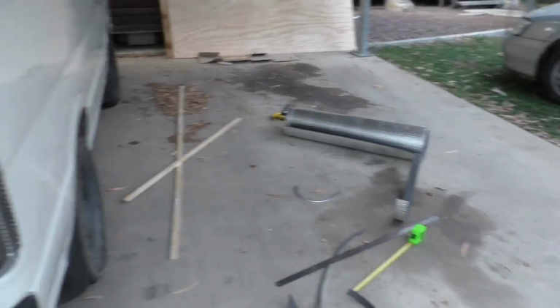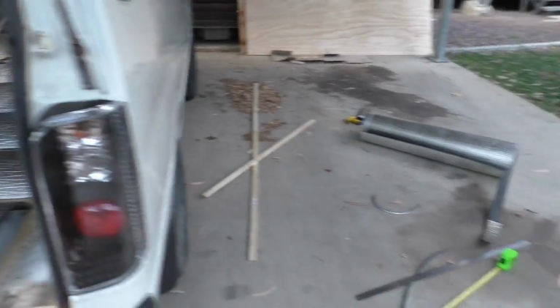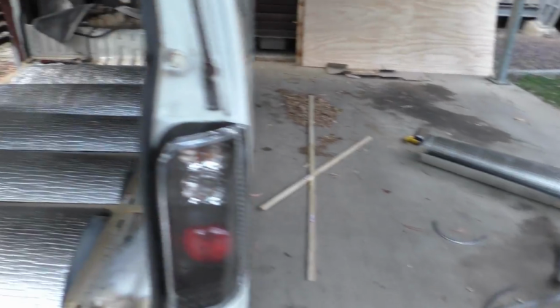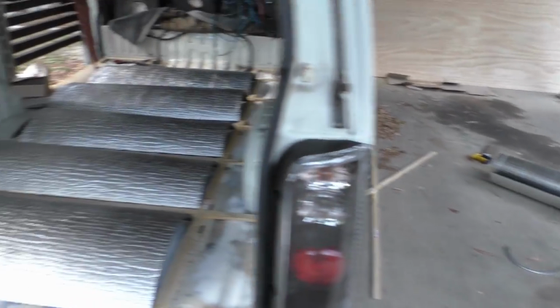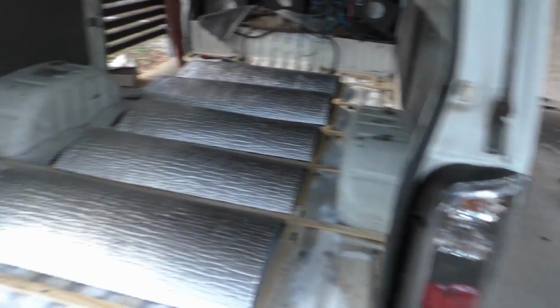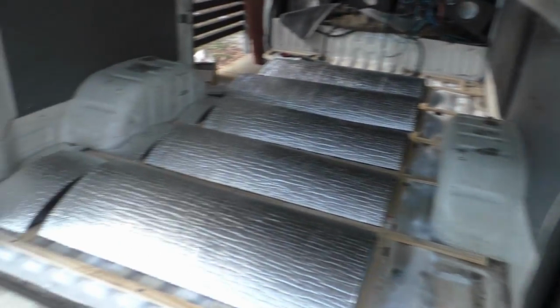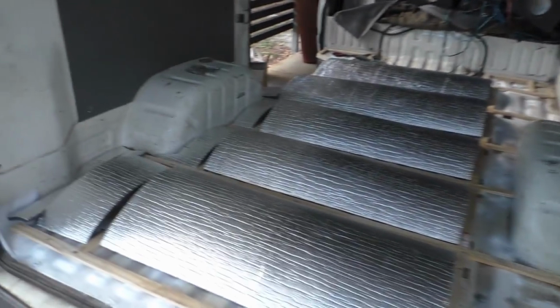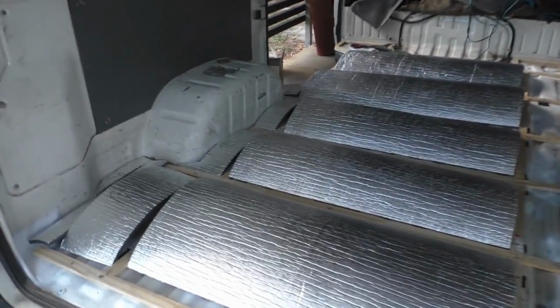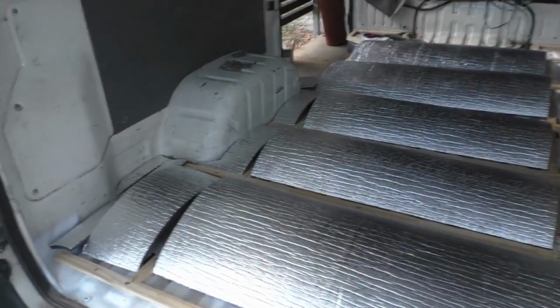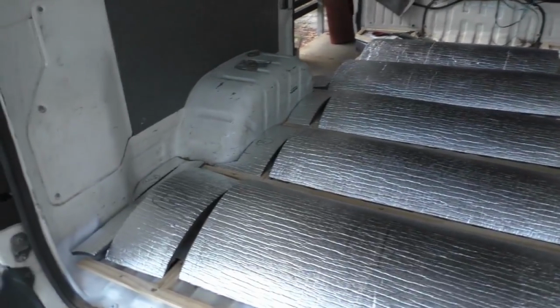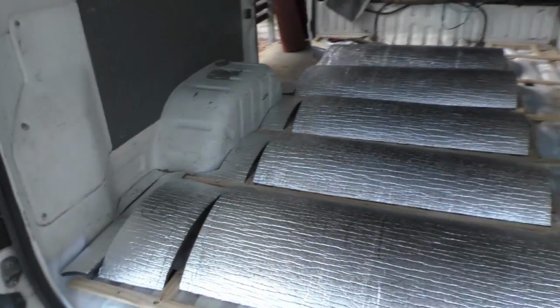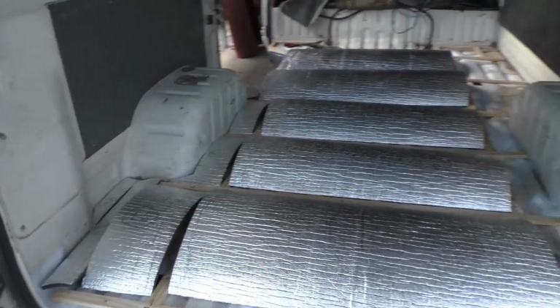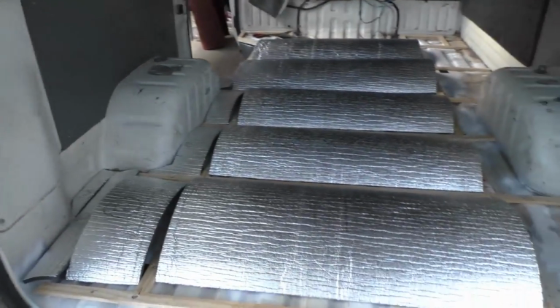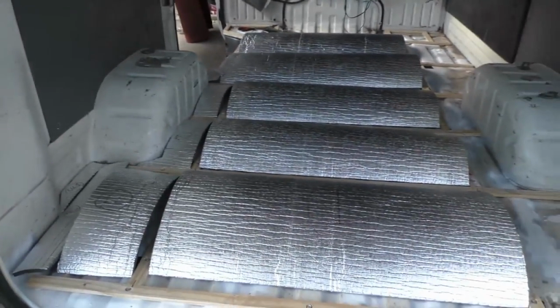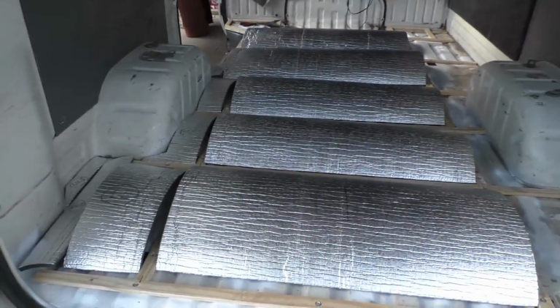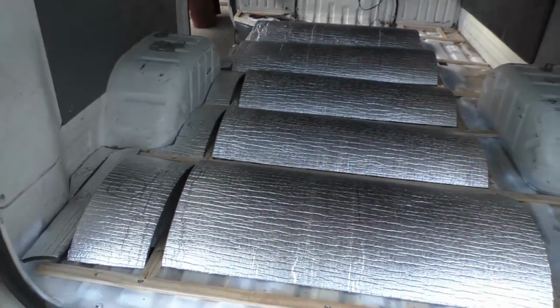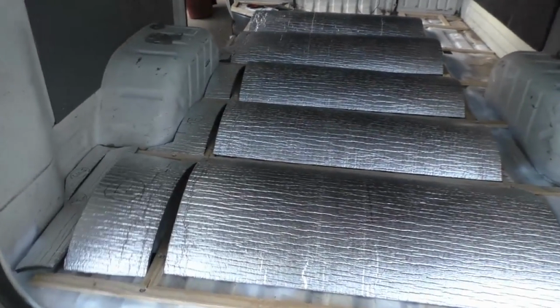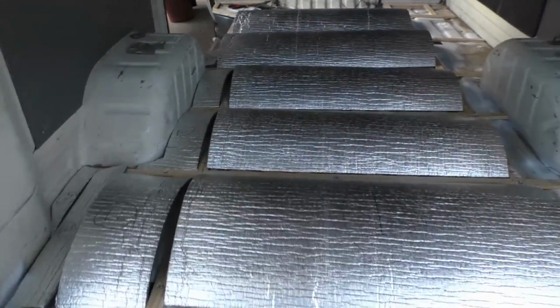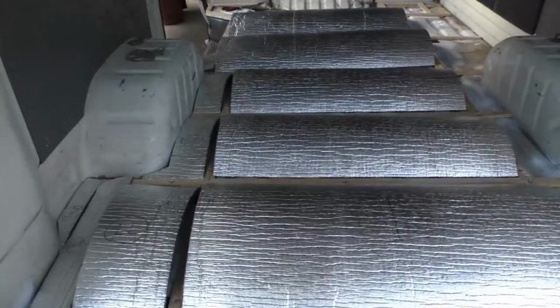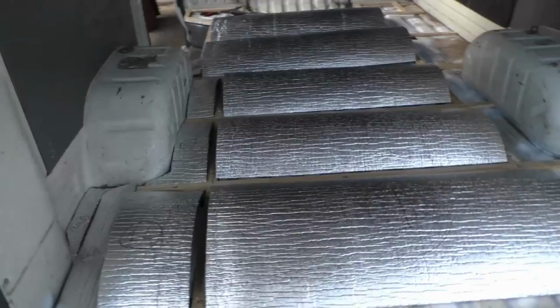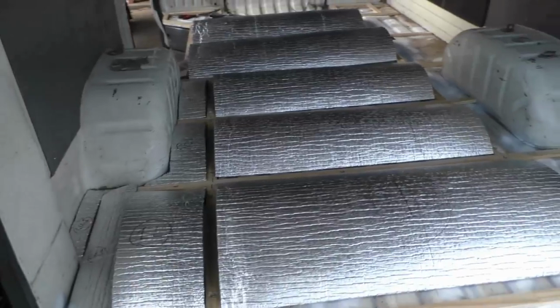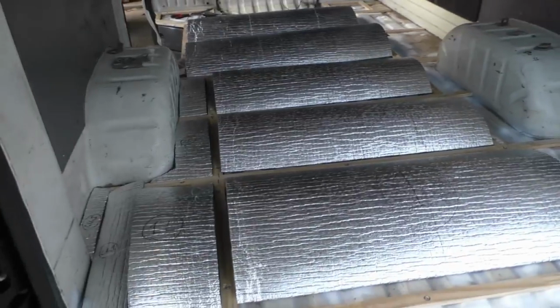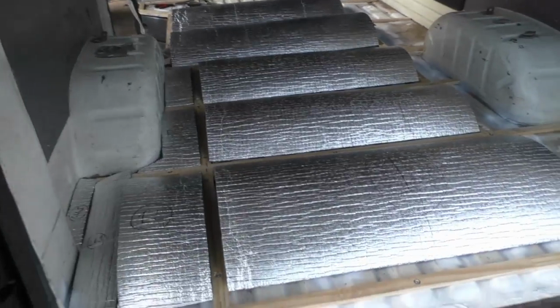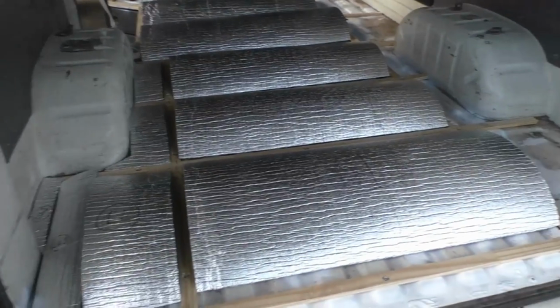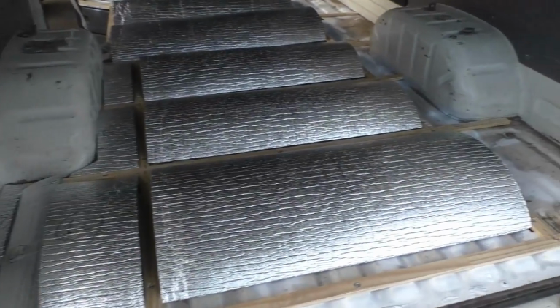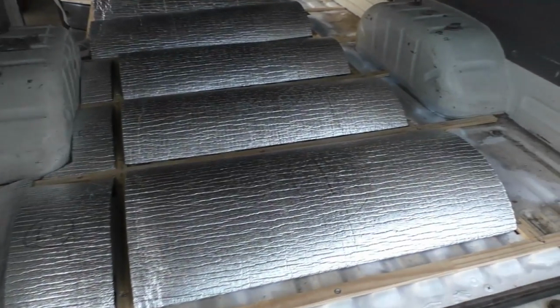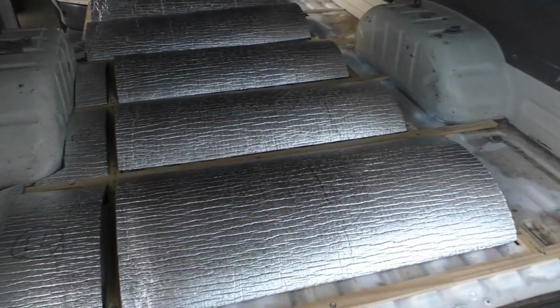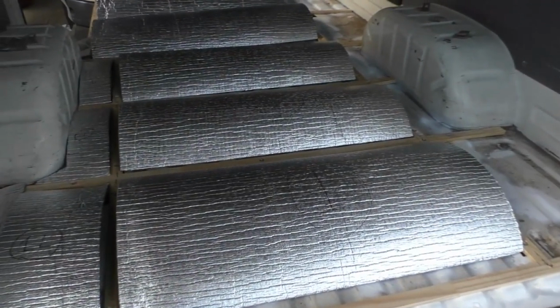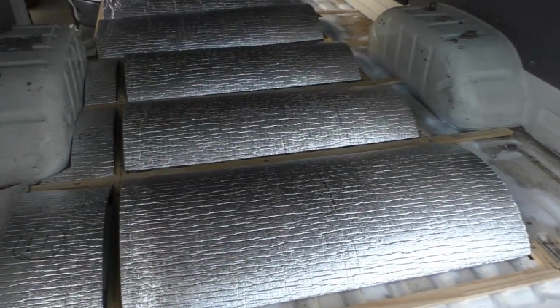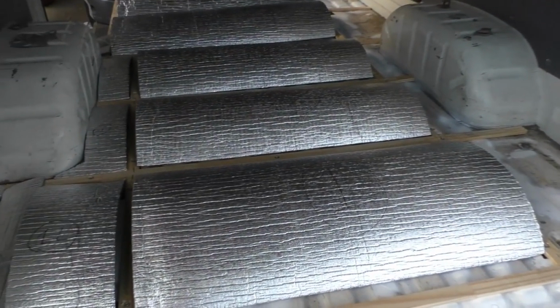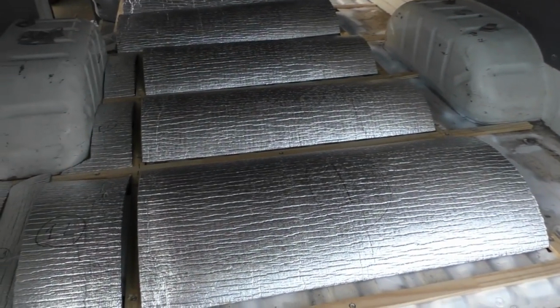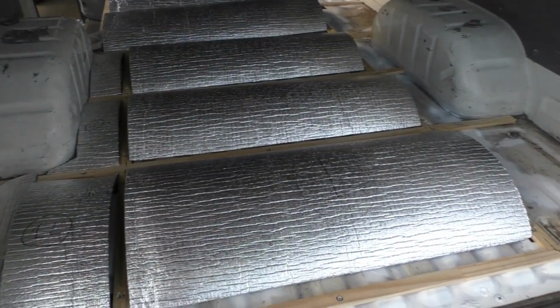I've now insulated where the first panel of plywood is gonna sit, so it is down first before the next one.